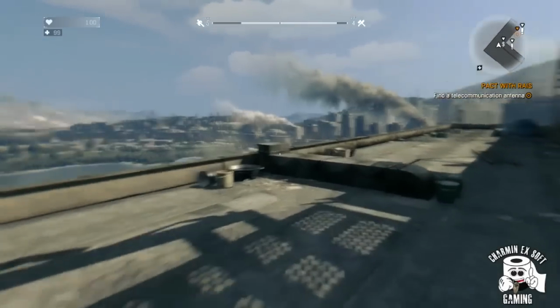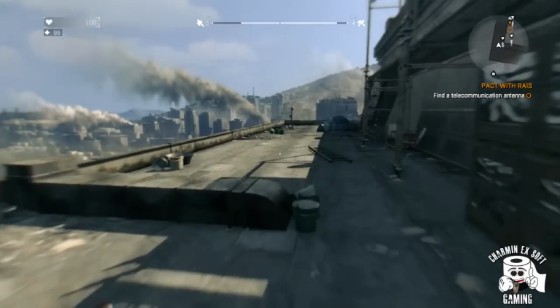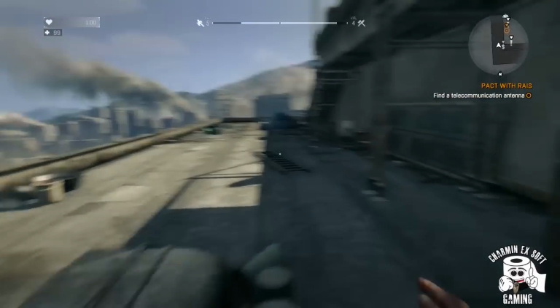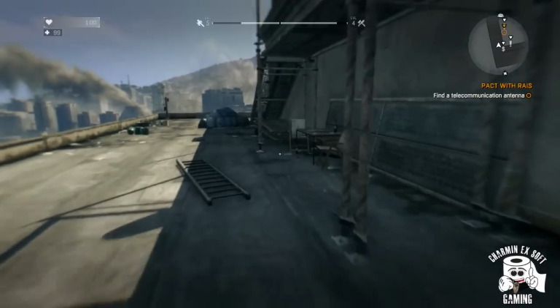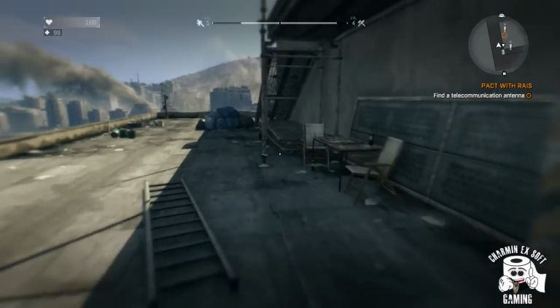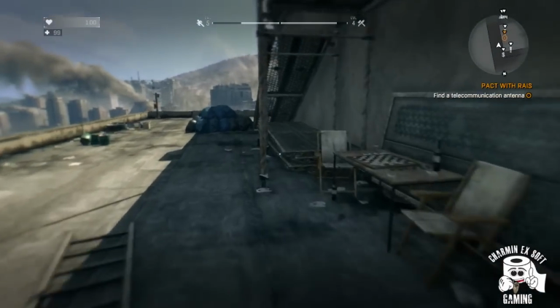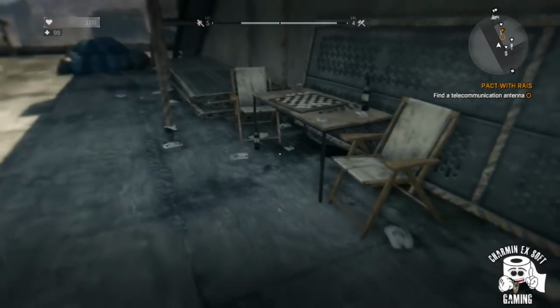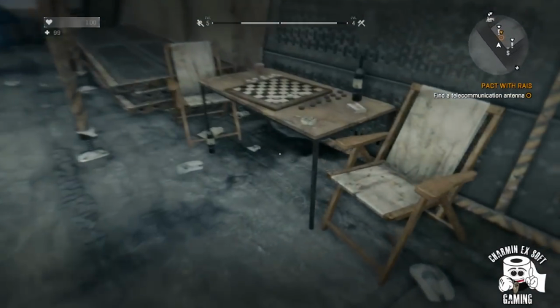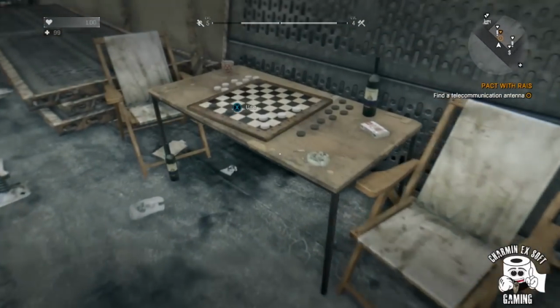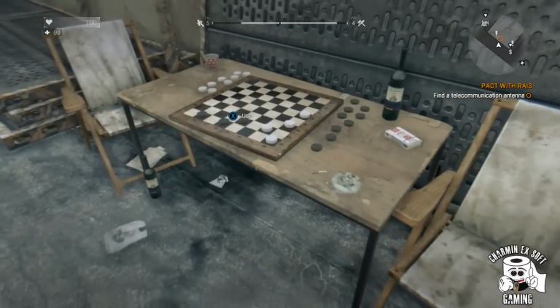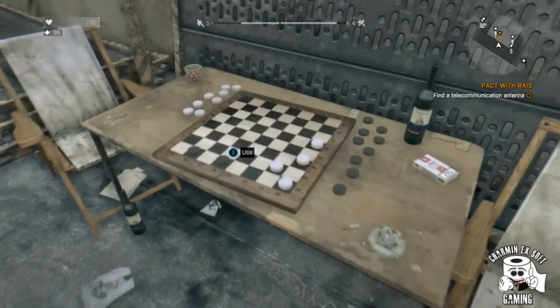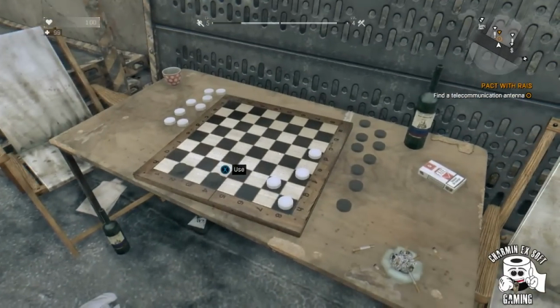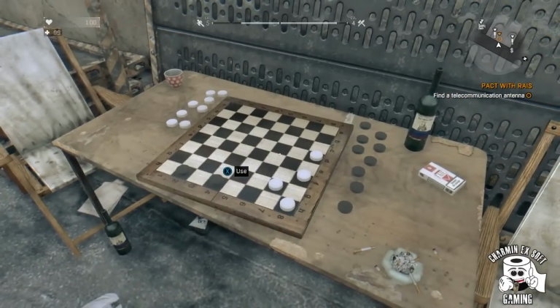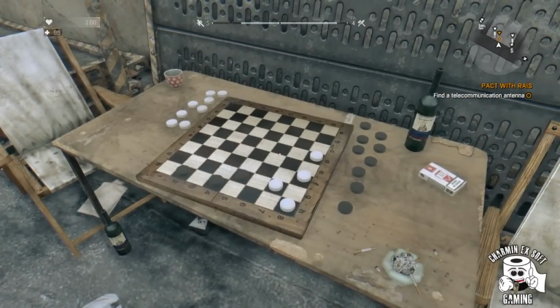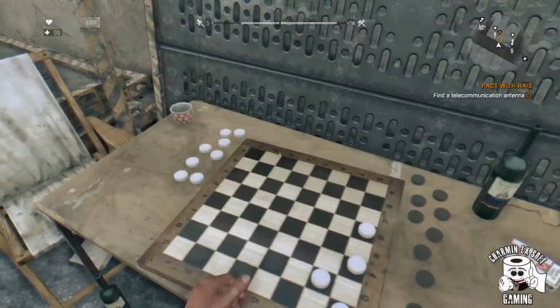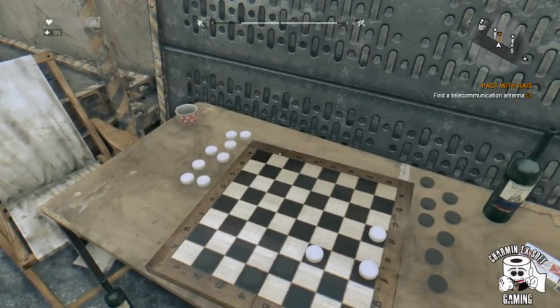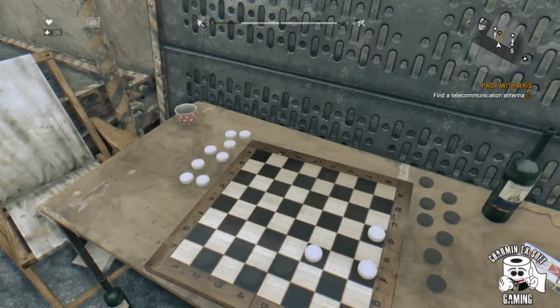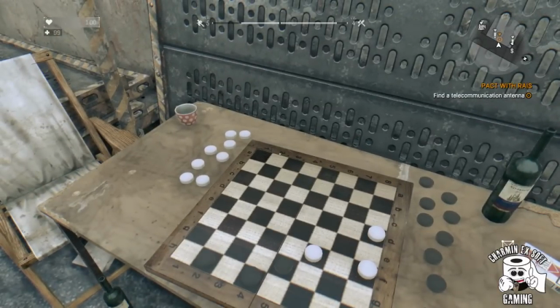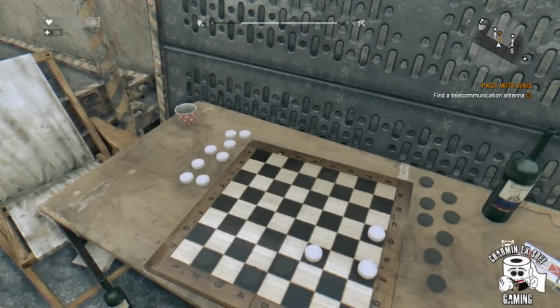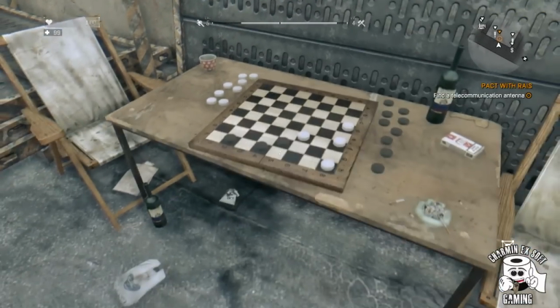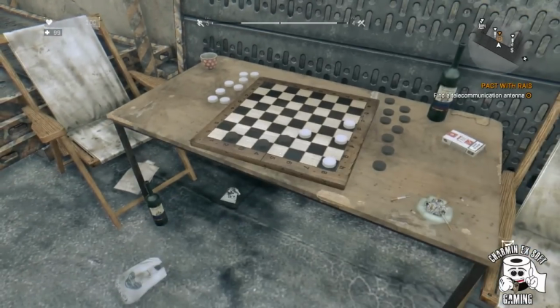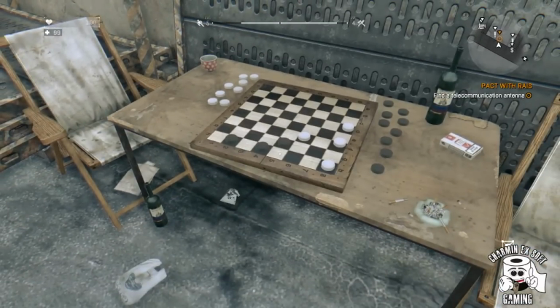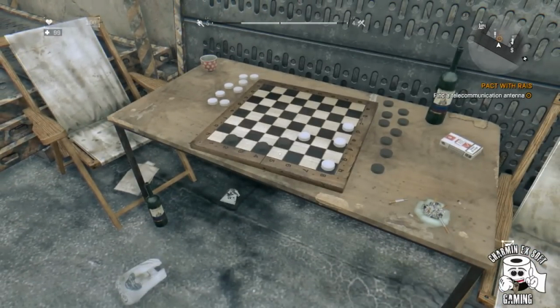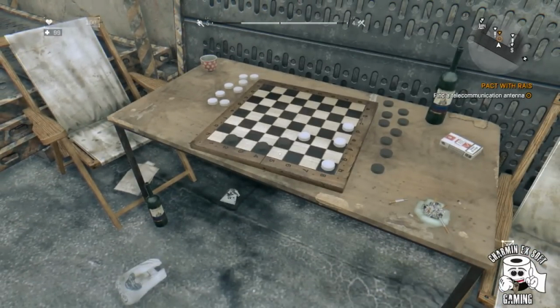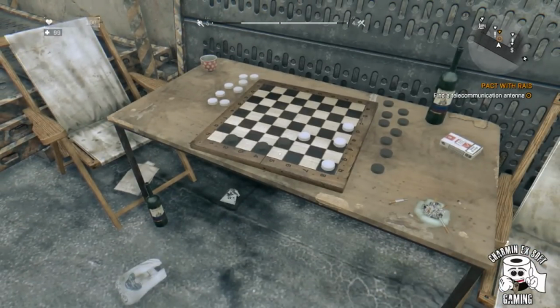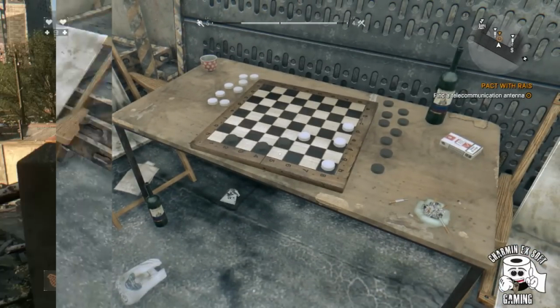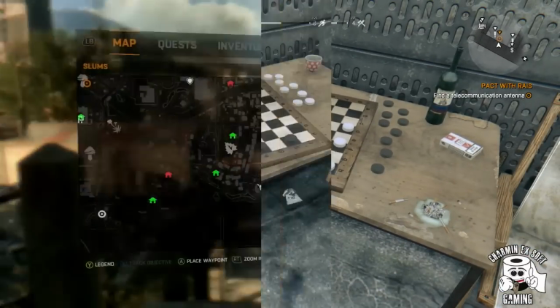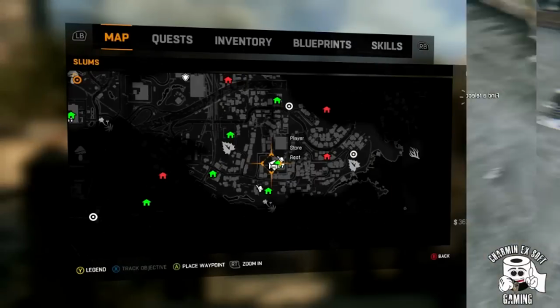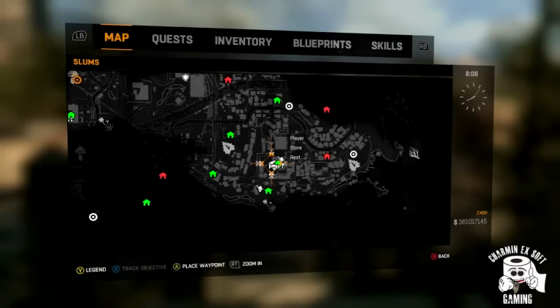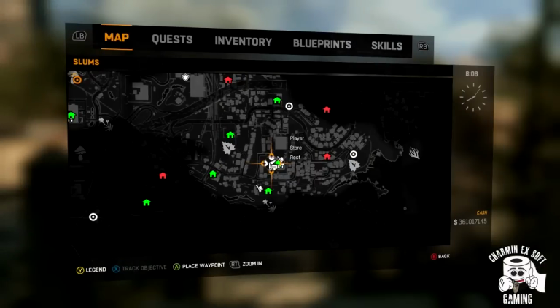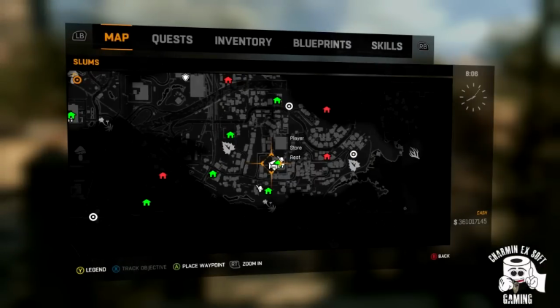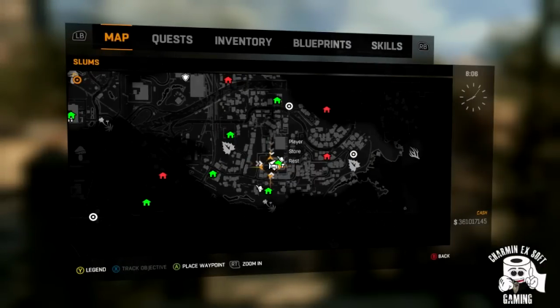You need to go to the top of the tower and you're gonna find a checkerboard up here. You can see you can interact with it. After you make a move, you're gonna want to go ahead and actually leave the tower, because you won't be able to make any more moves until it resets.